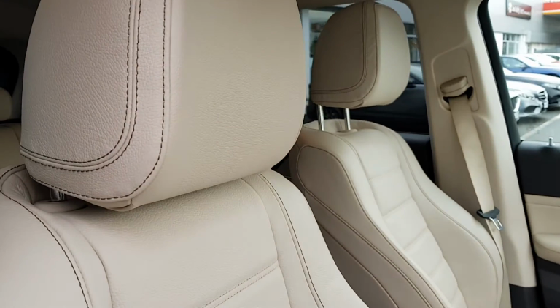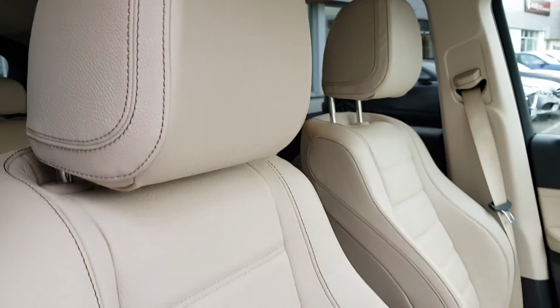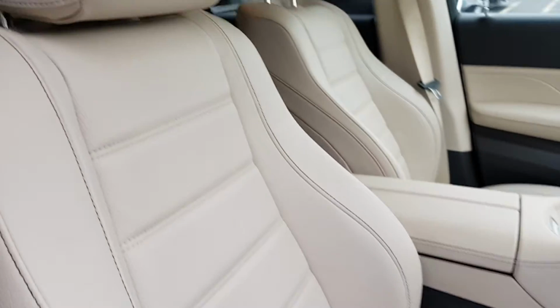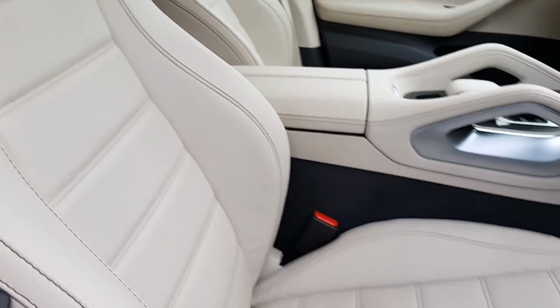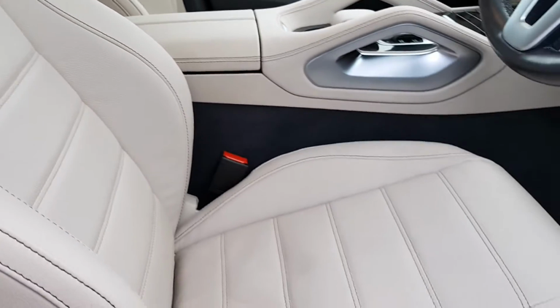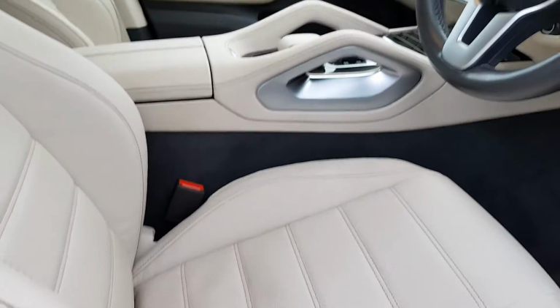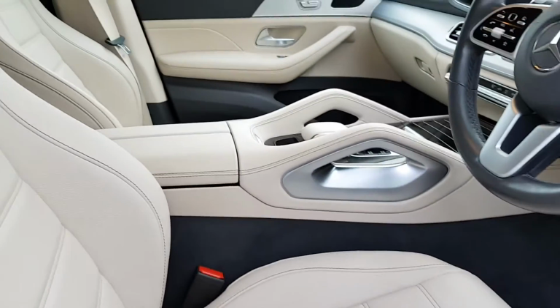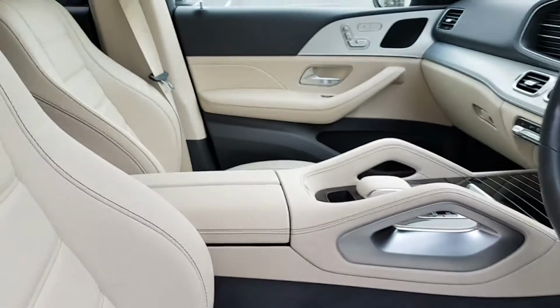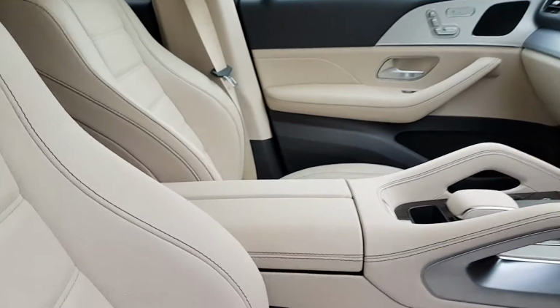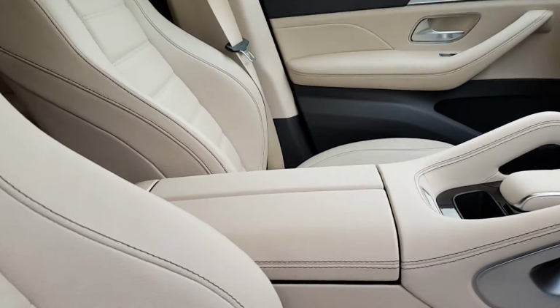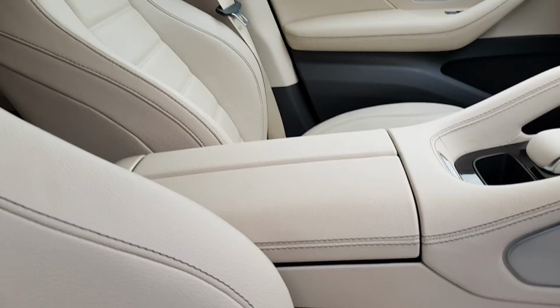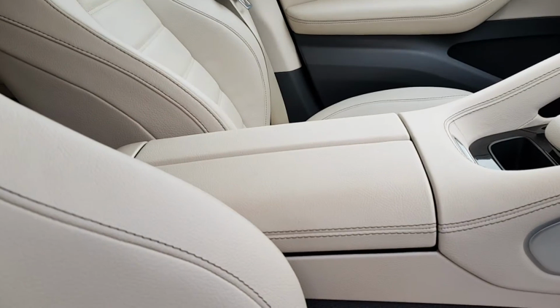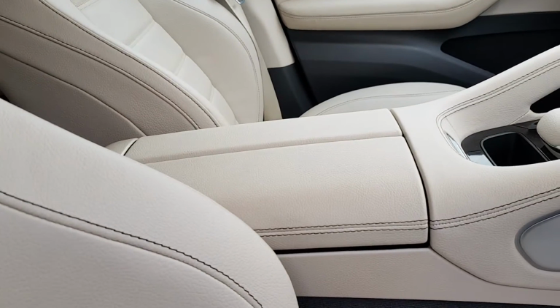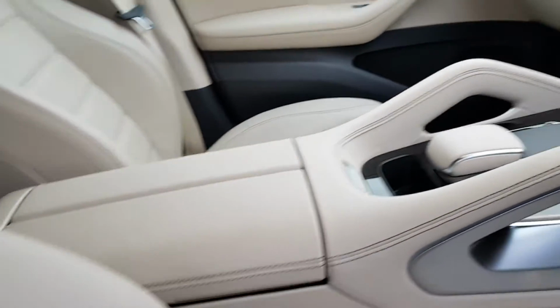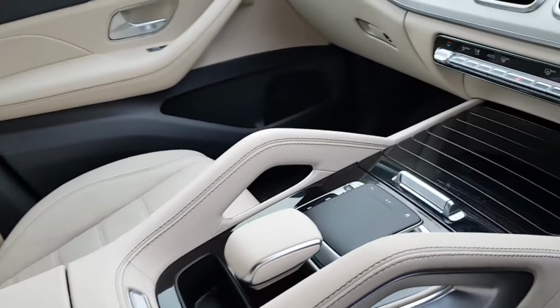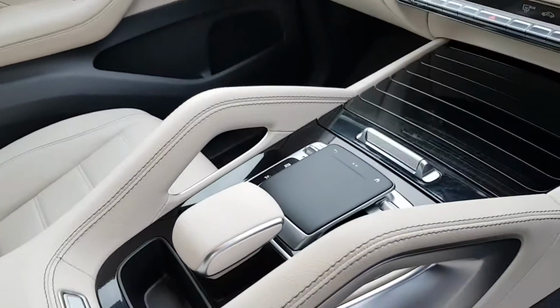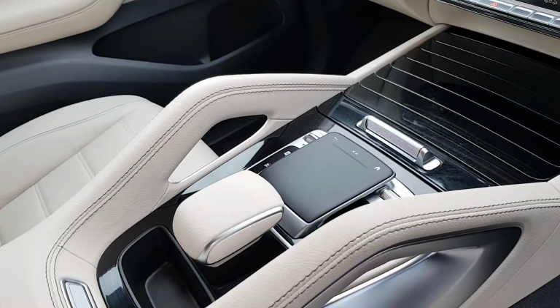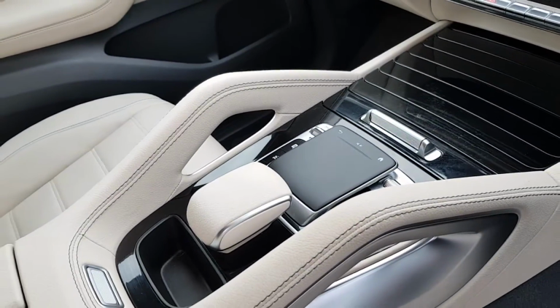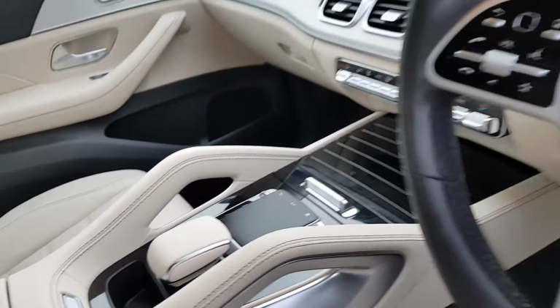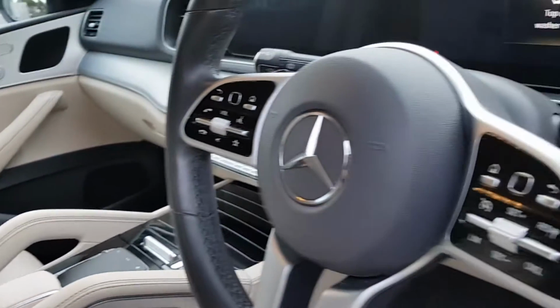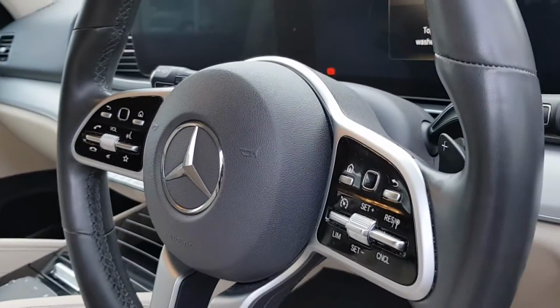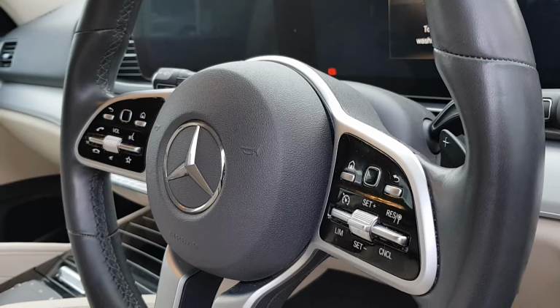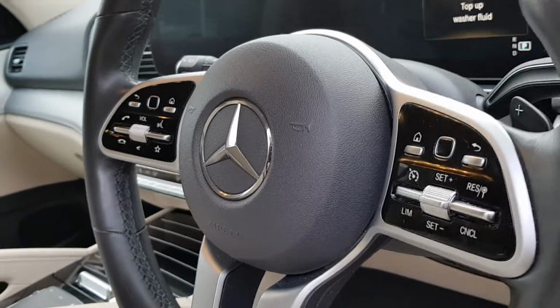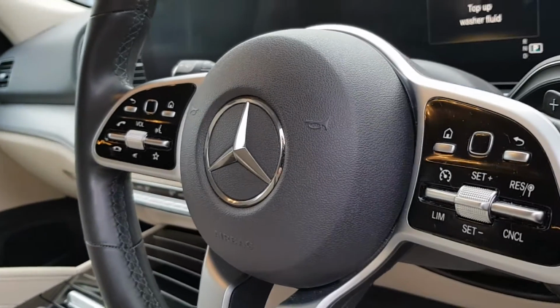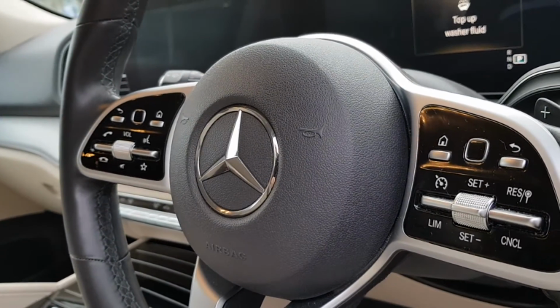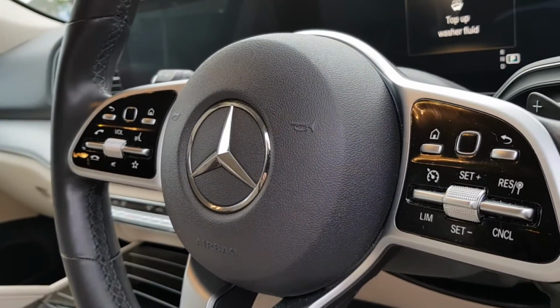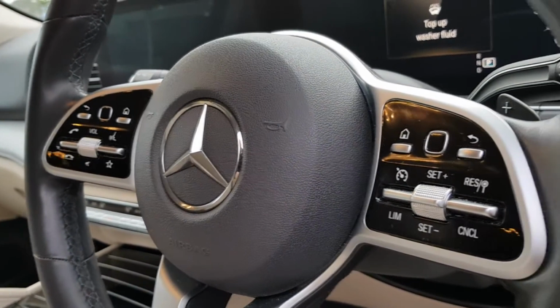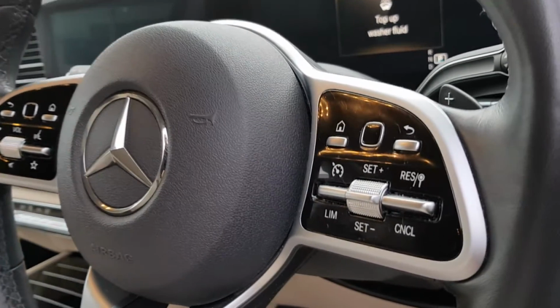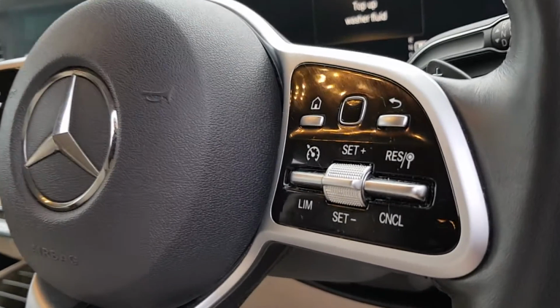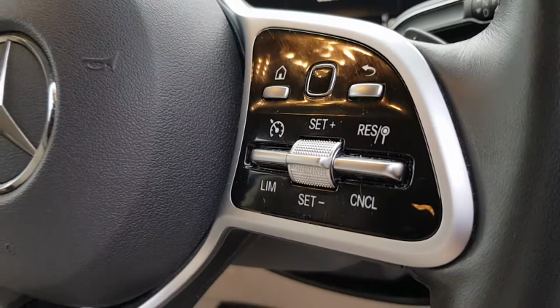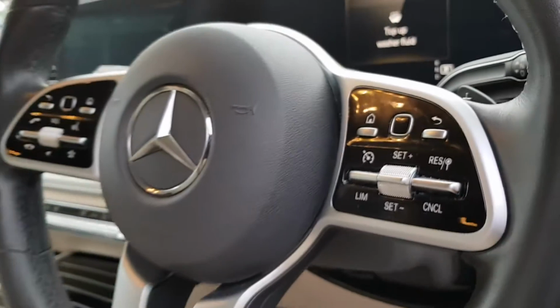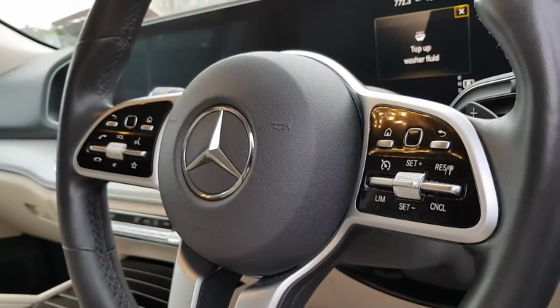Upholstered in beige leather, these are very comfortable seats. You have your centre armrest here, your console in the middle, and a multifunctional steering wheel with cruise control and limiter on the right side.